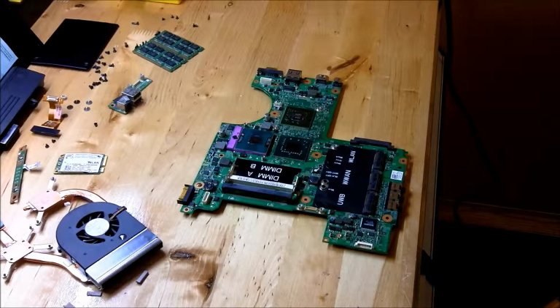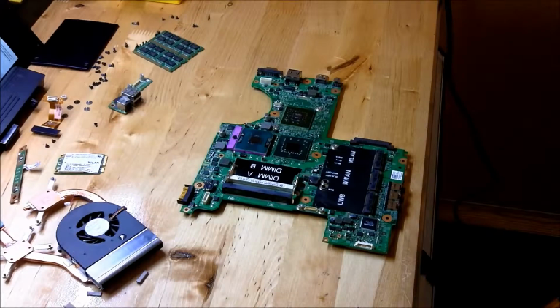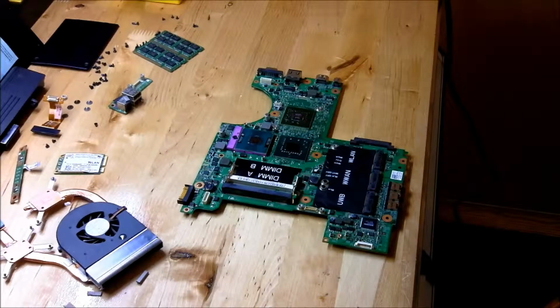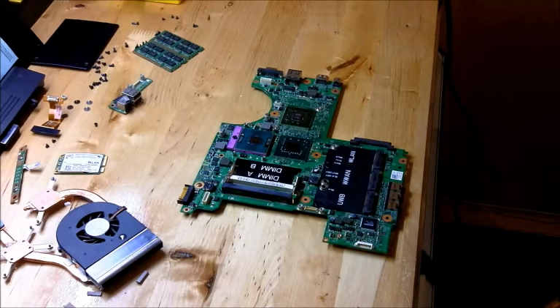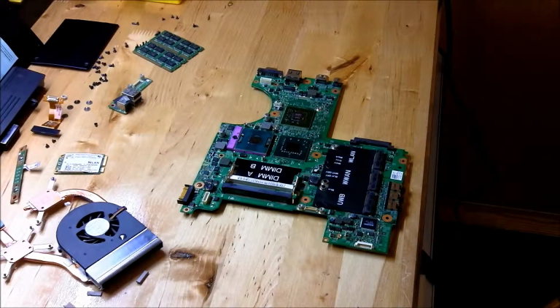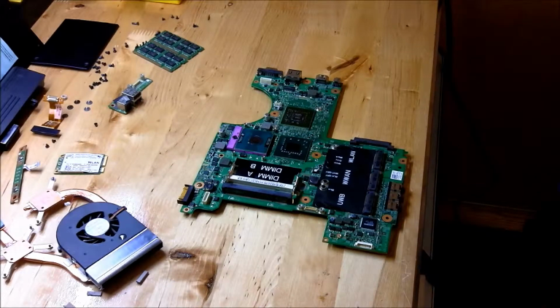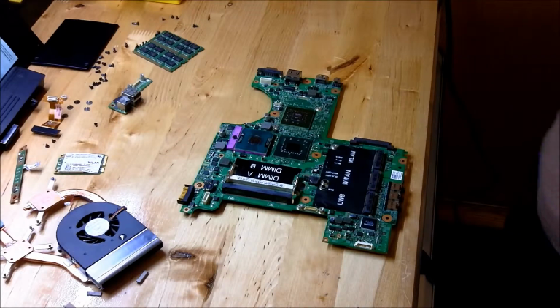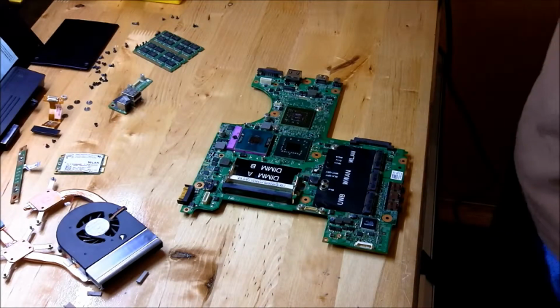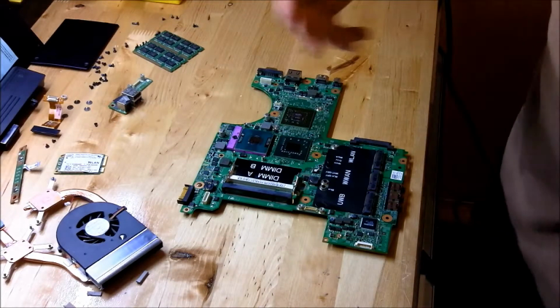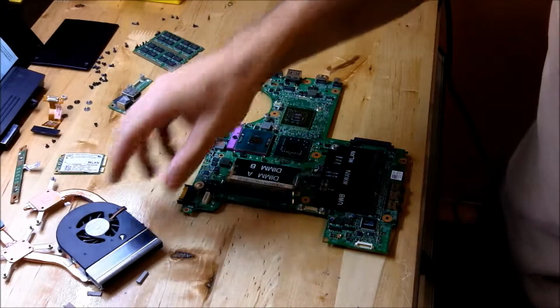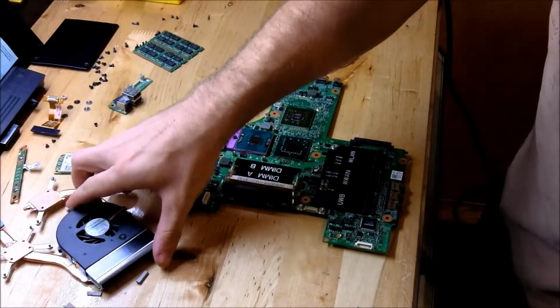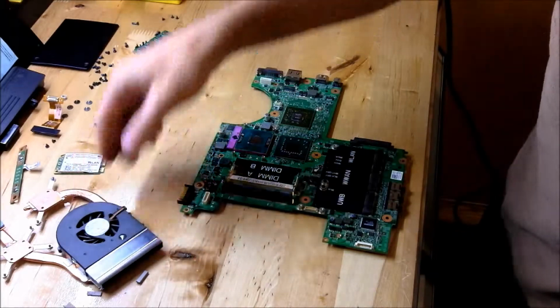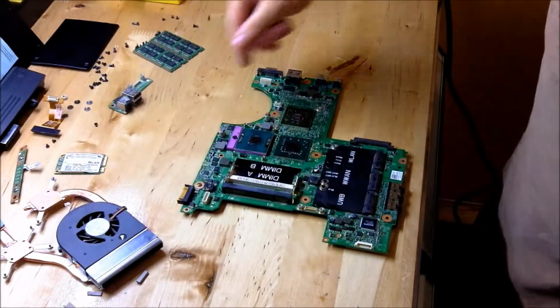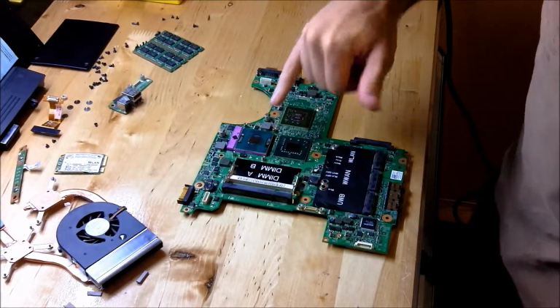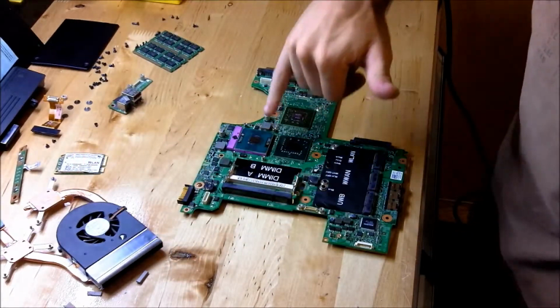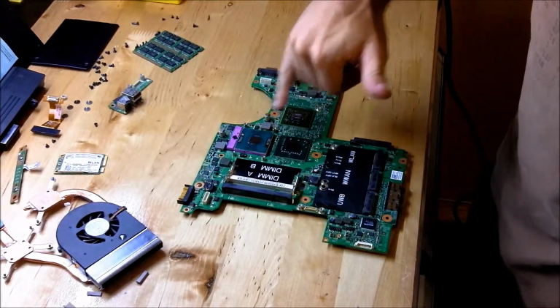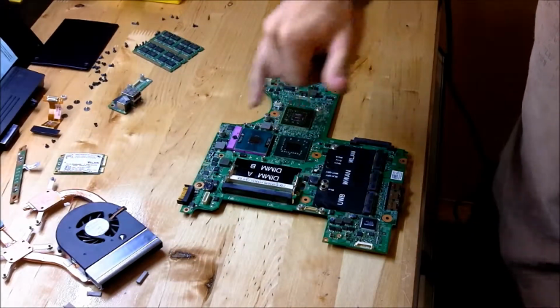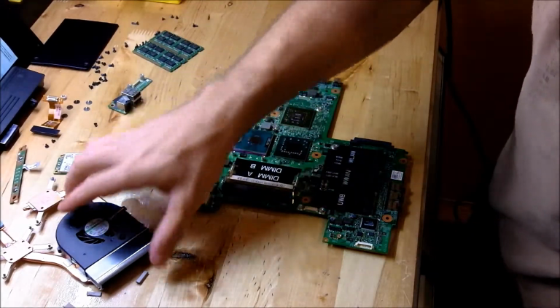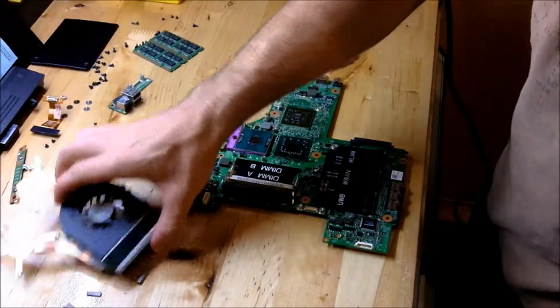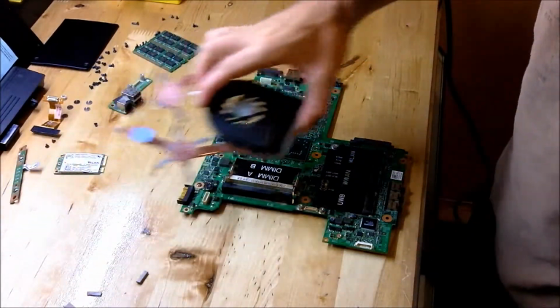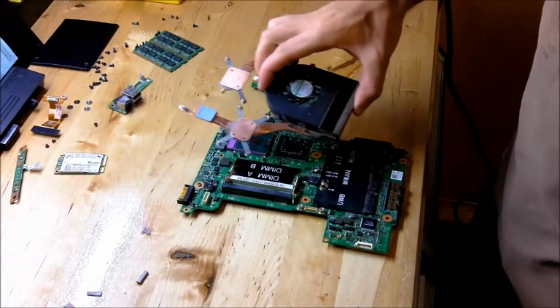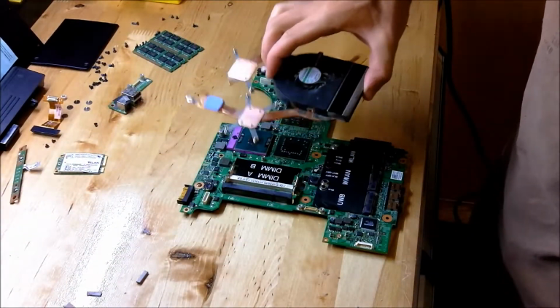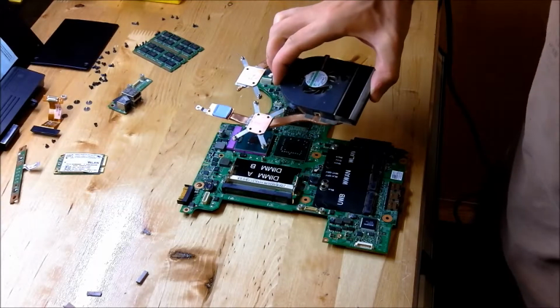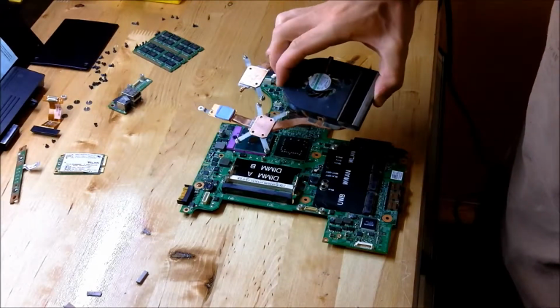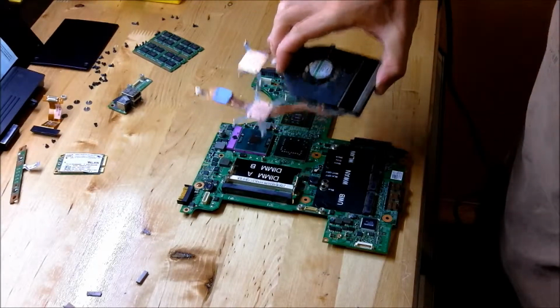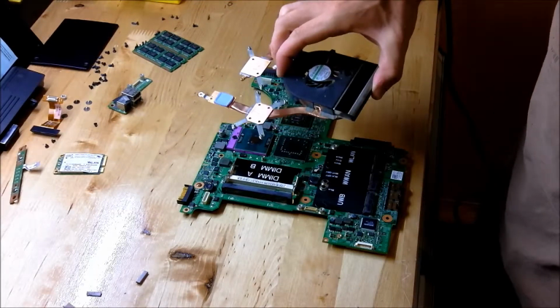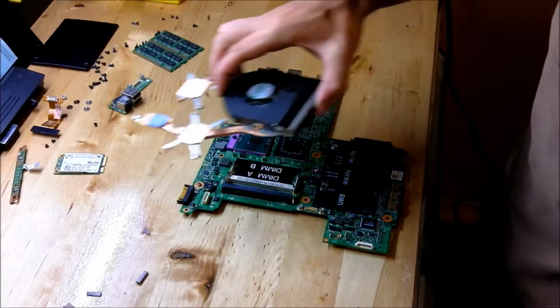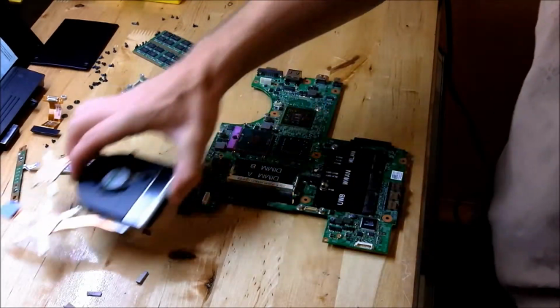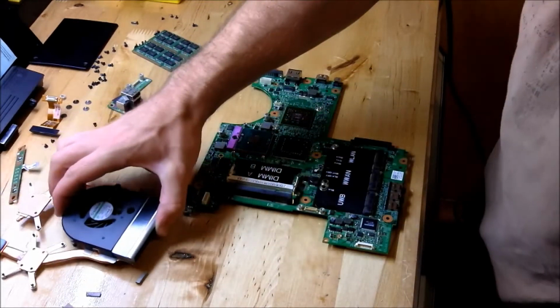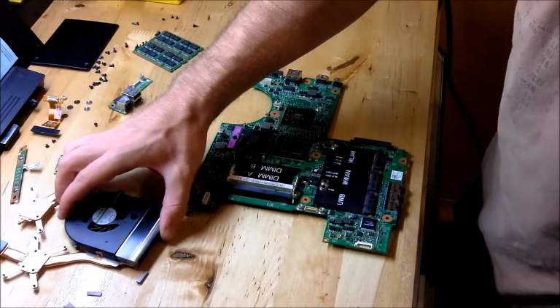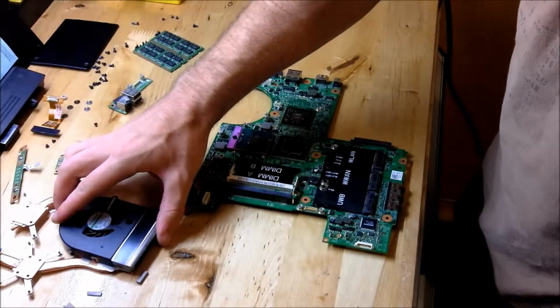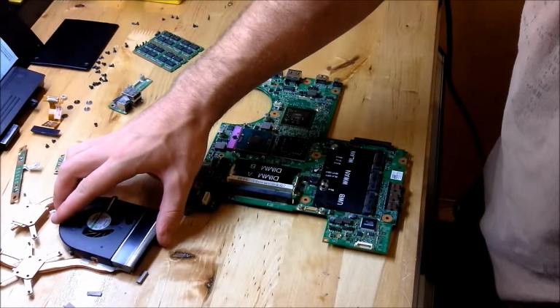Alright, so once you're done doing whatever you're doing to the motherboard or replacing the motherboard, you want to go ahead and make sure that your CPU, your GPU, and the corresponding heatsink pads are very clean, and just use rubbing alcohol to get them clean.